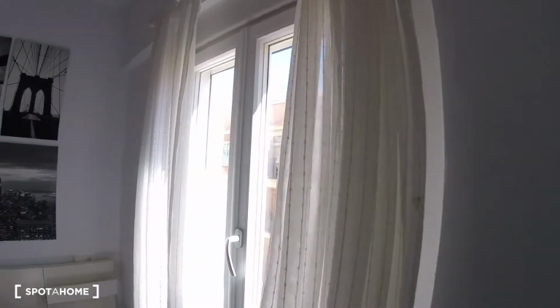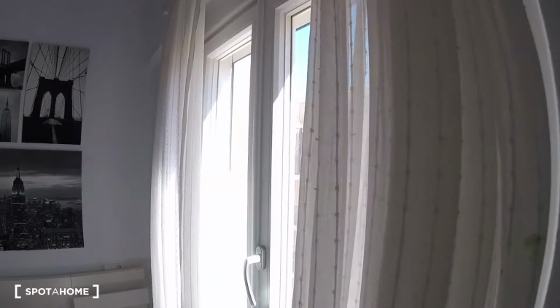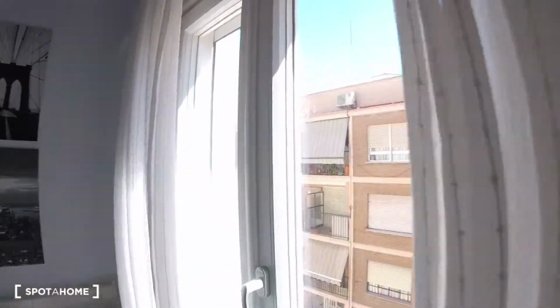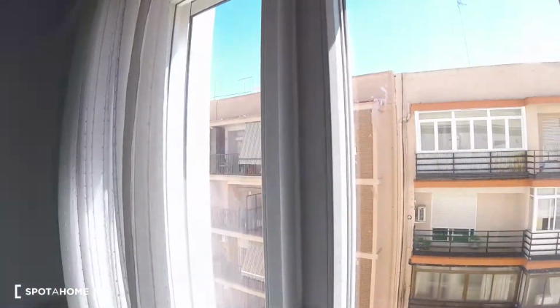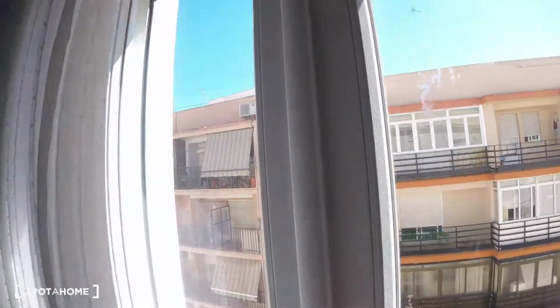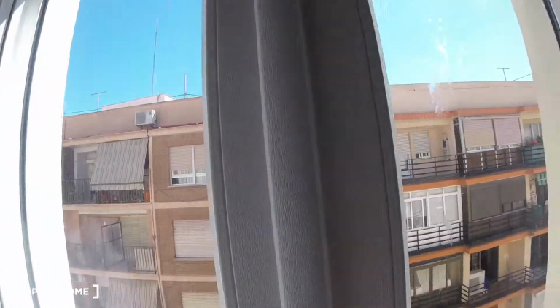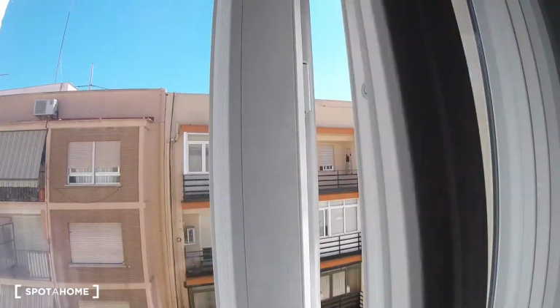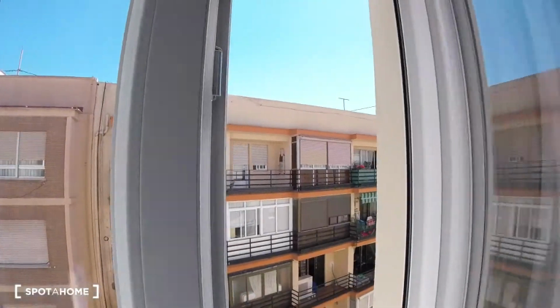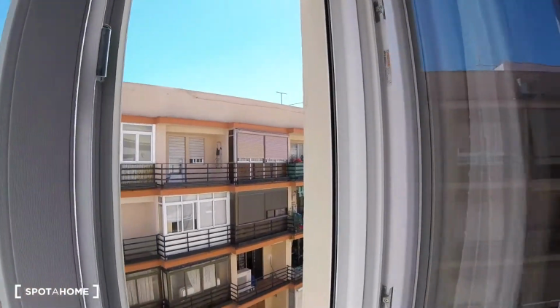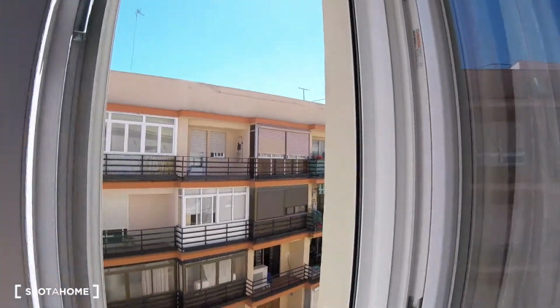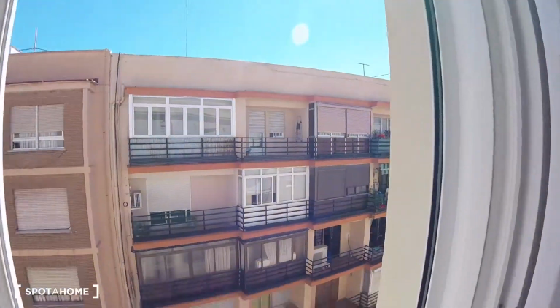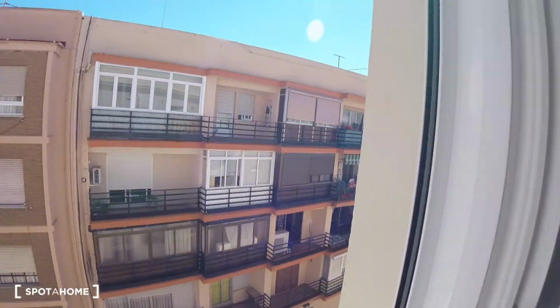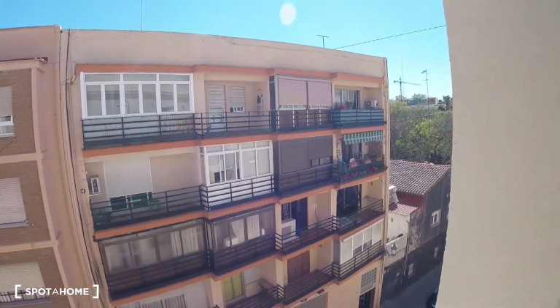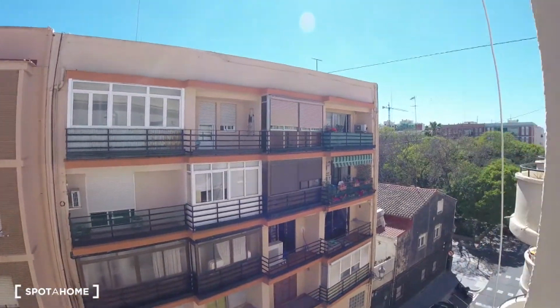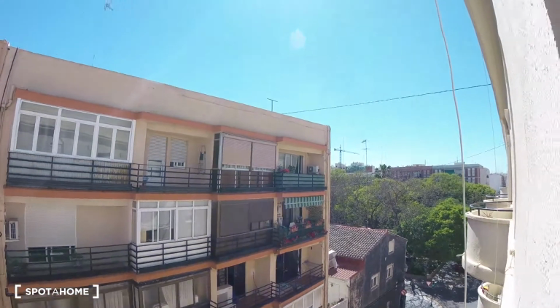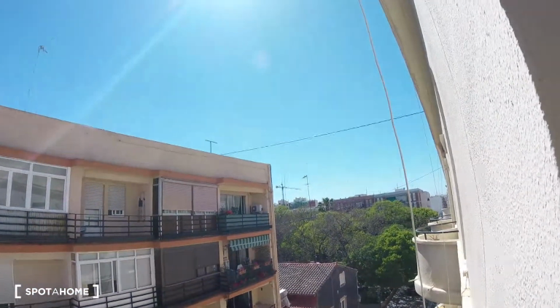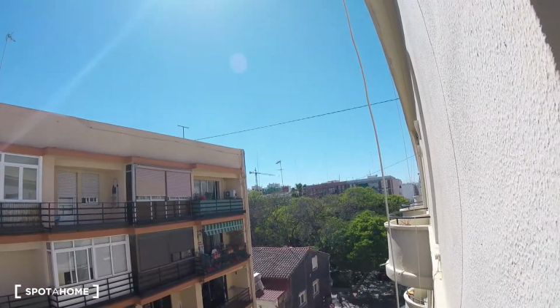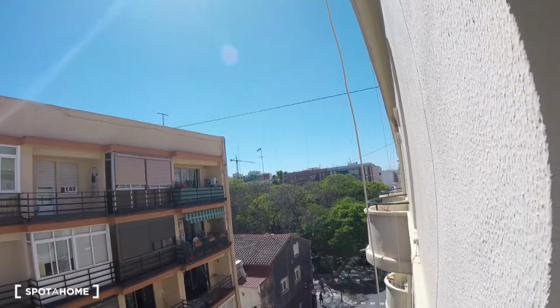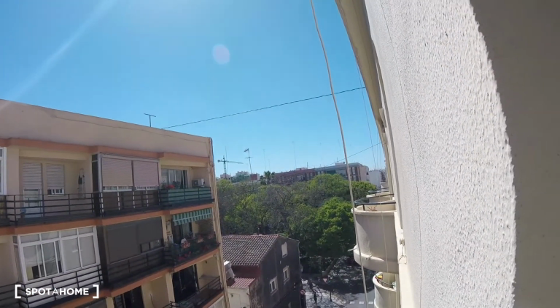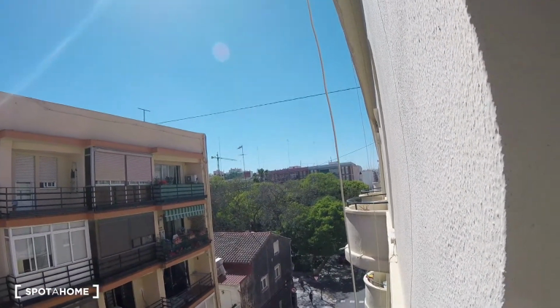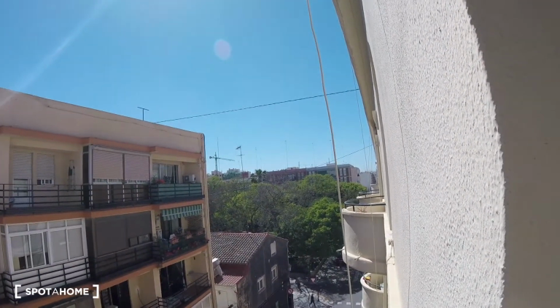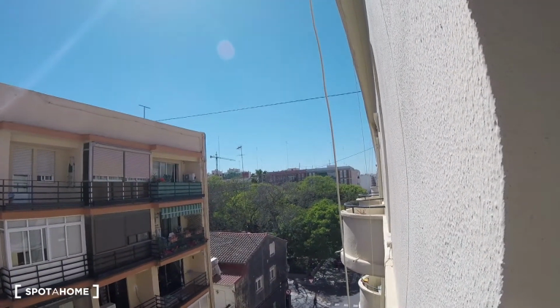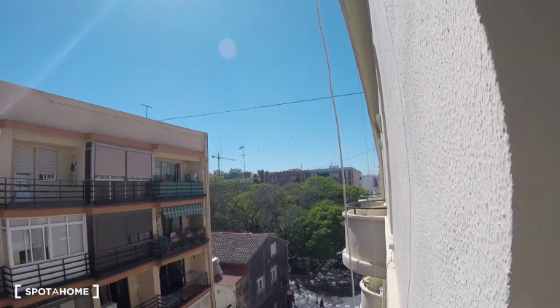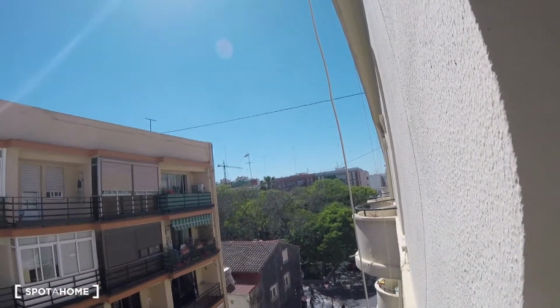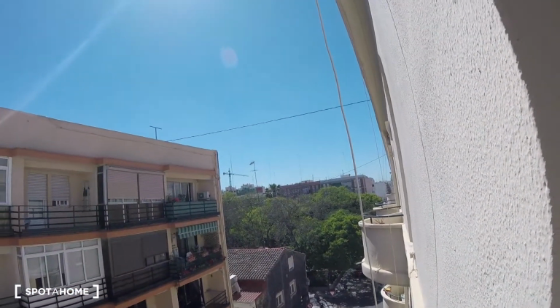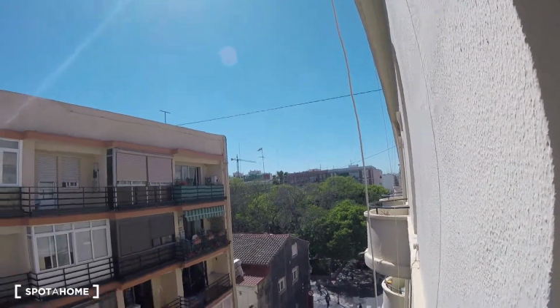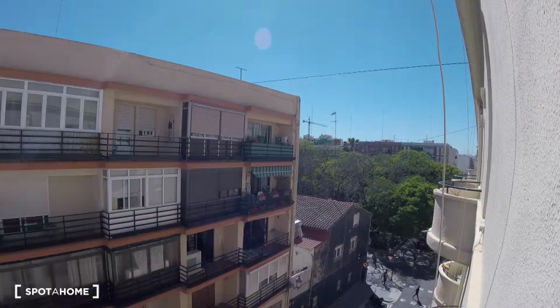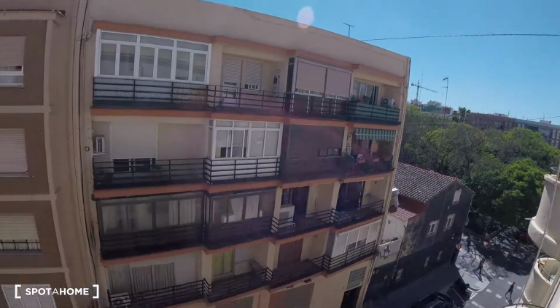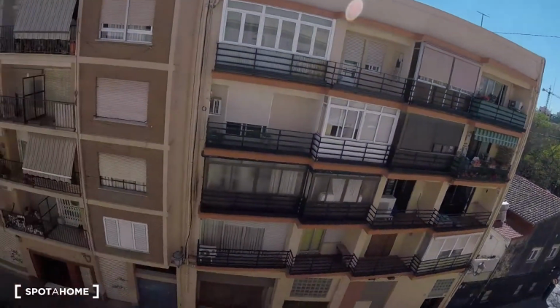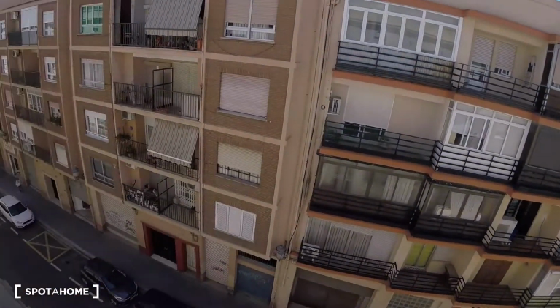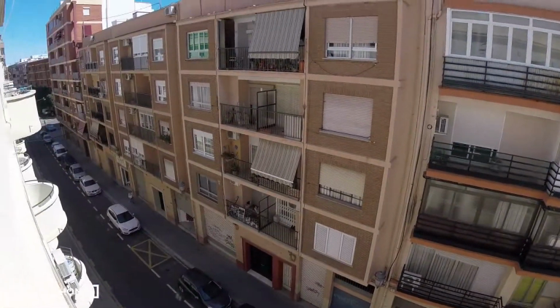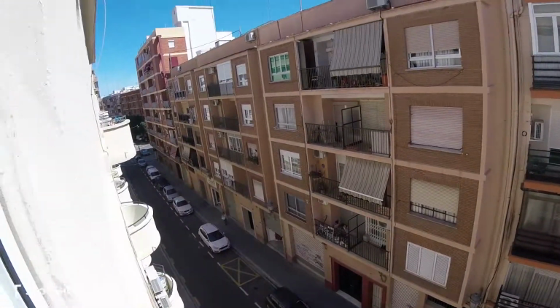We'll check out the views briefly so you can see this is an exterior bedroom with street views. As you can see, there are also some trees out there, which is really nice.